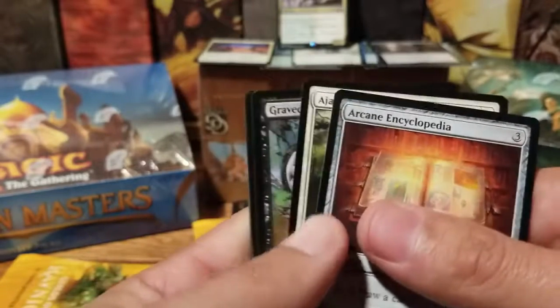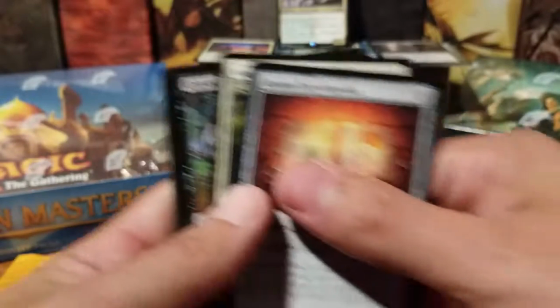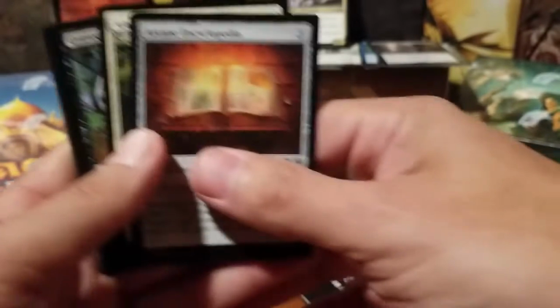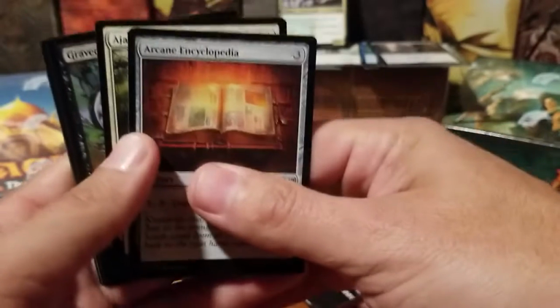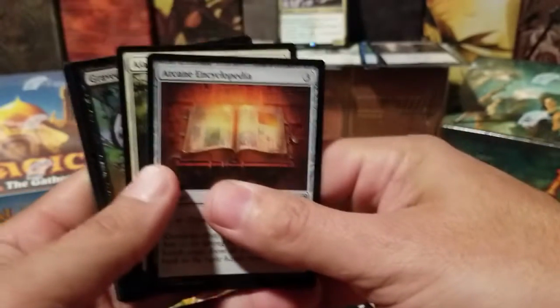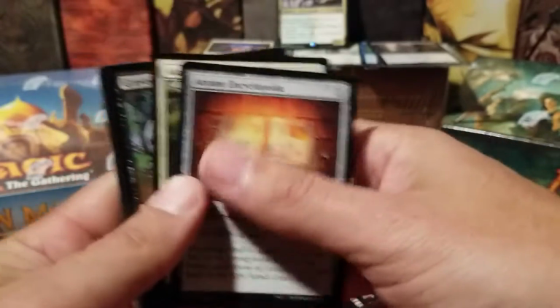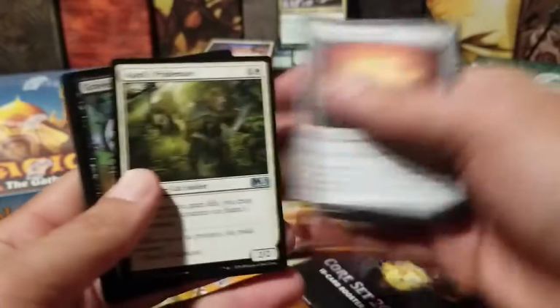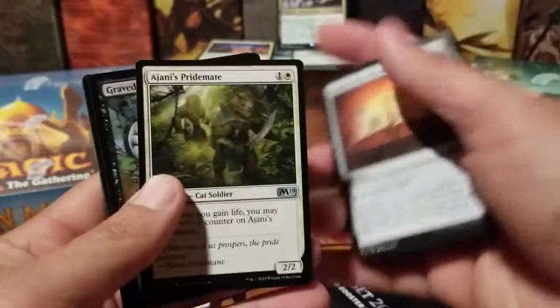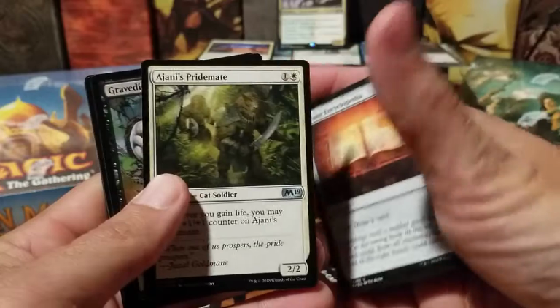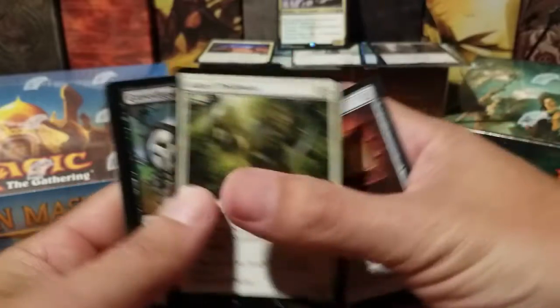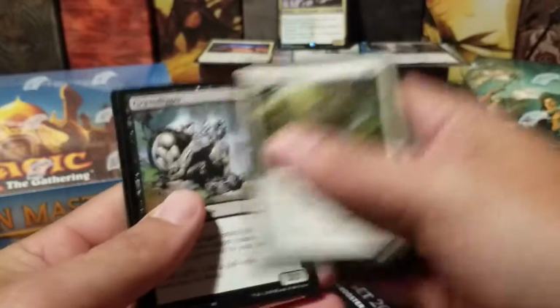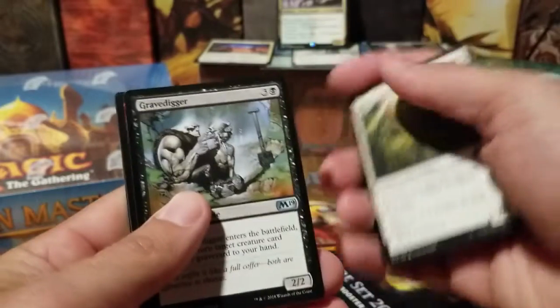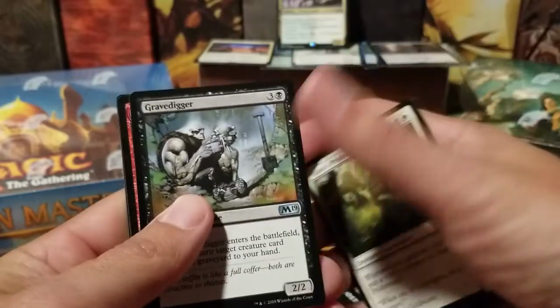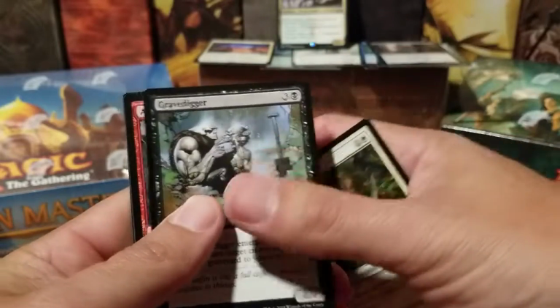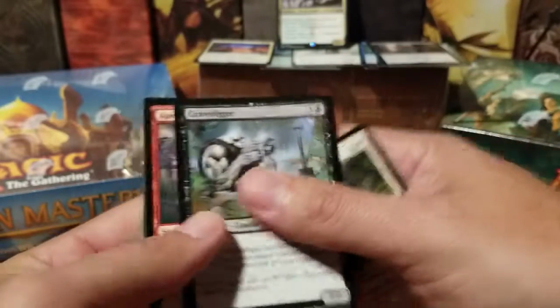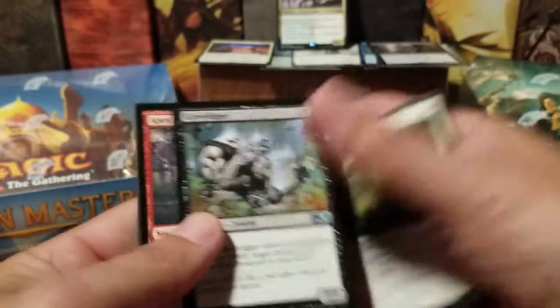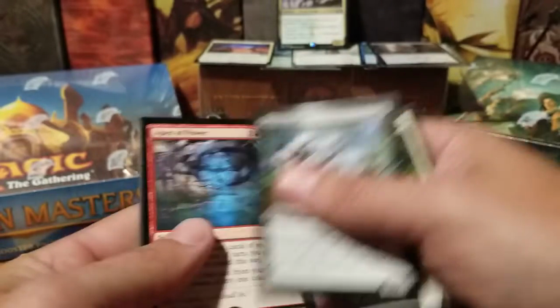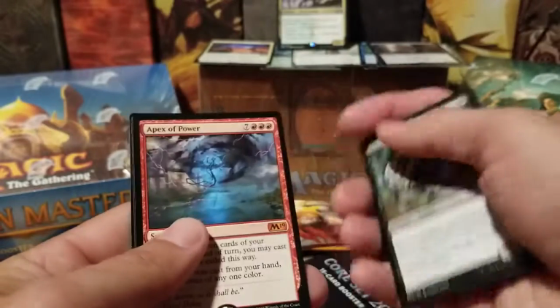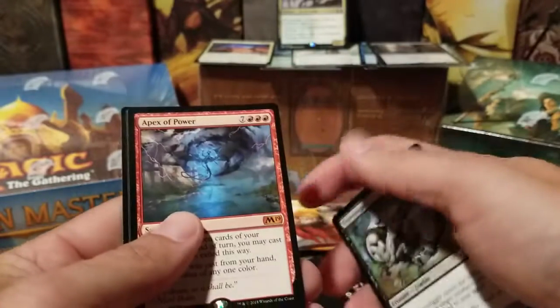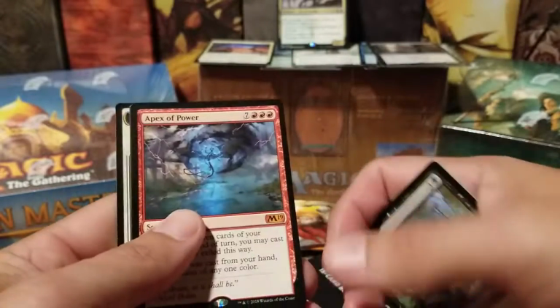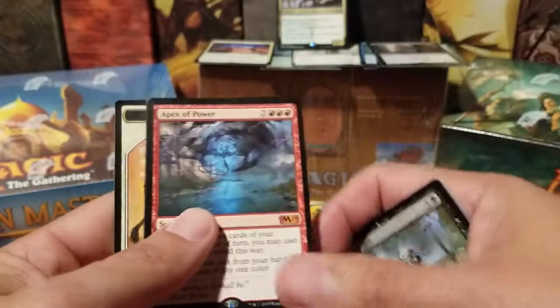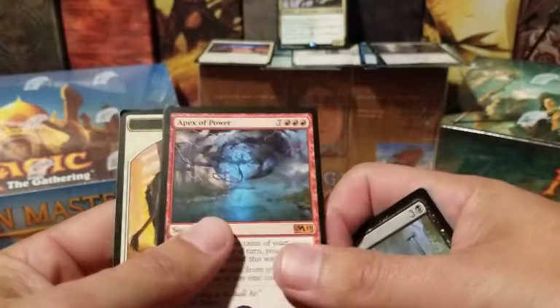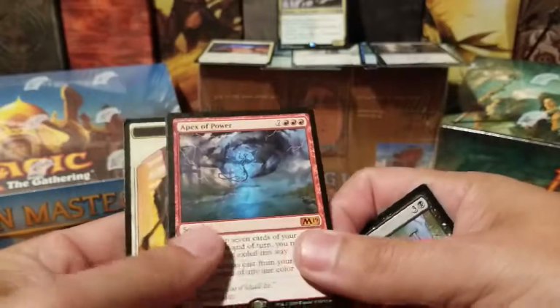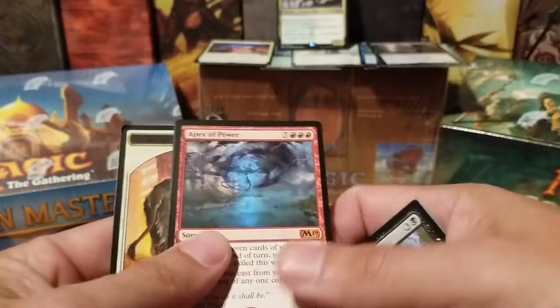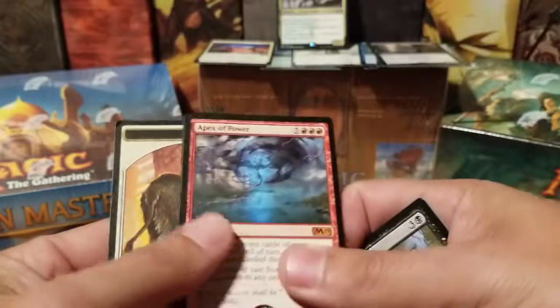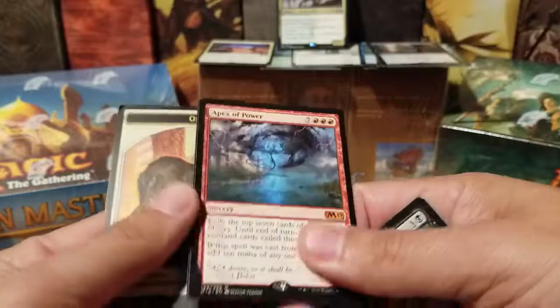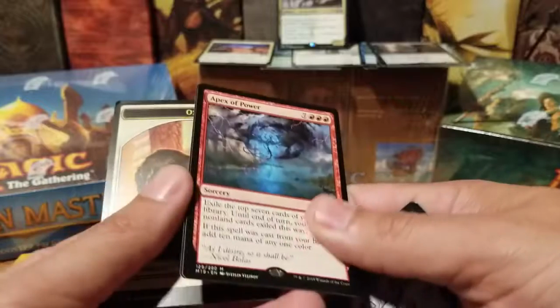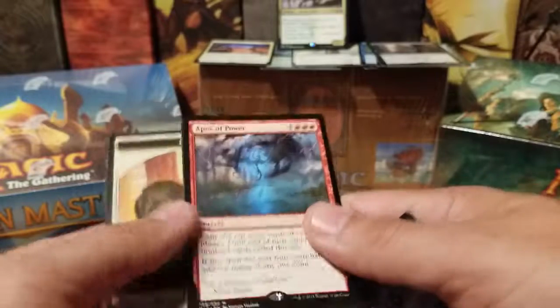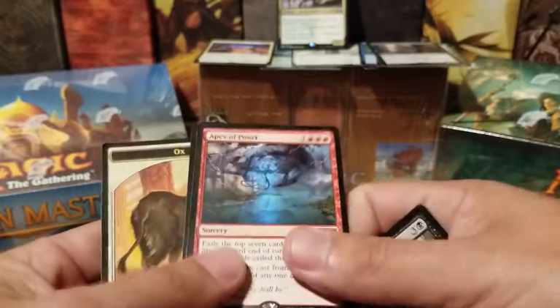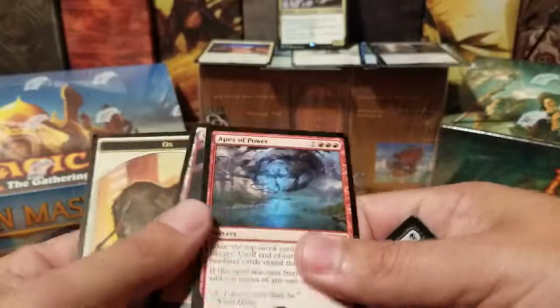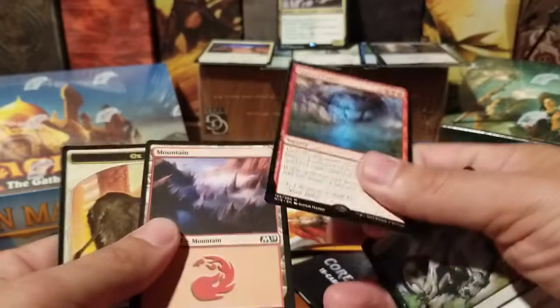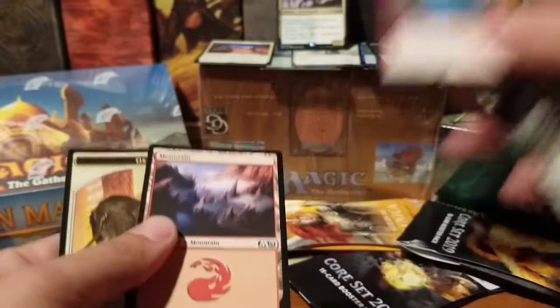Arcane Encyclopedia, Ajani's Pride Mate, Gravedigger — he's good — and Apex of Power. It's a Mythic, but I doubt it's any good.